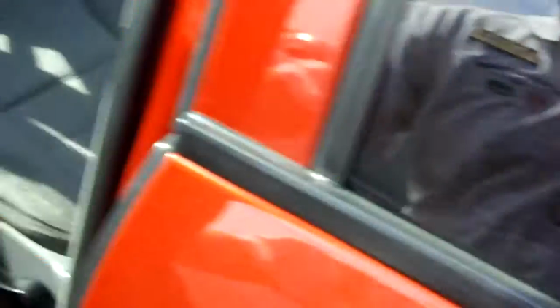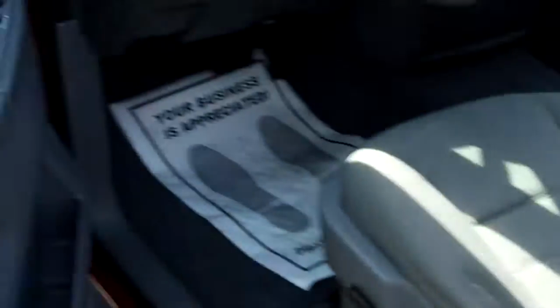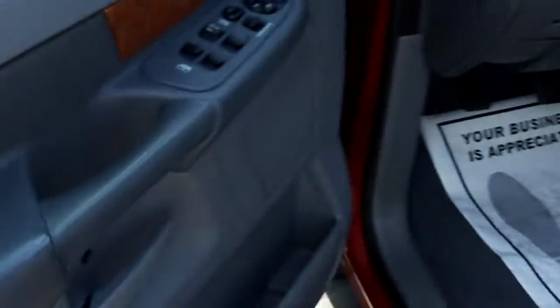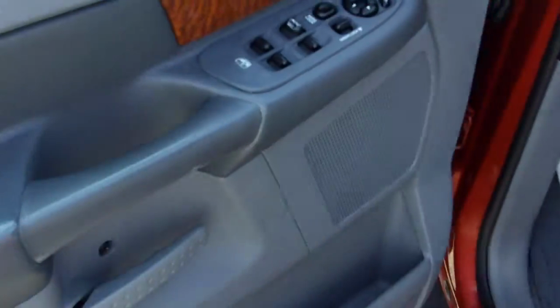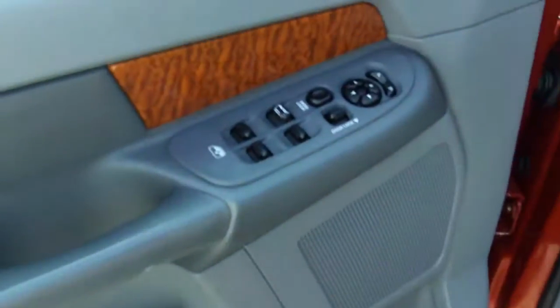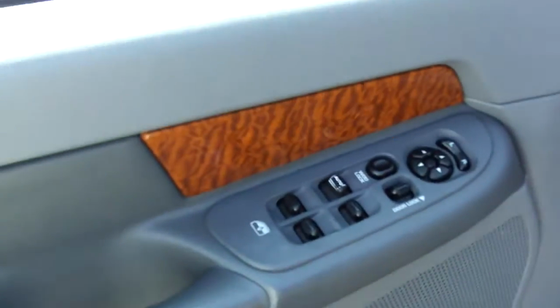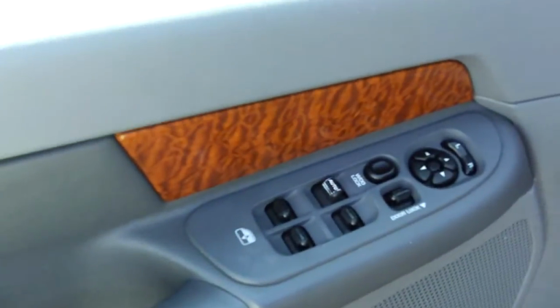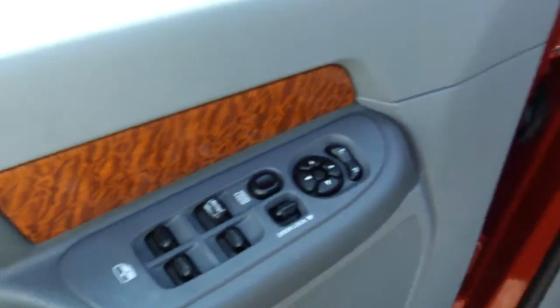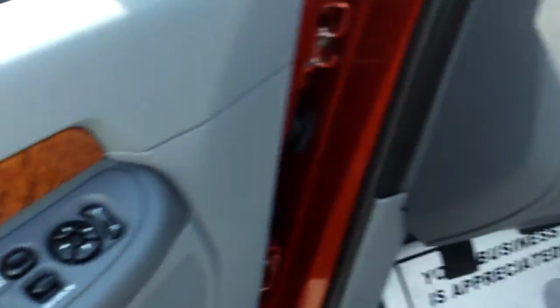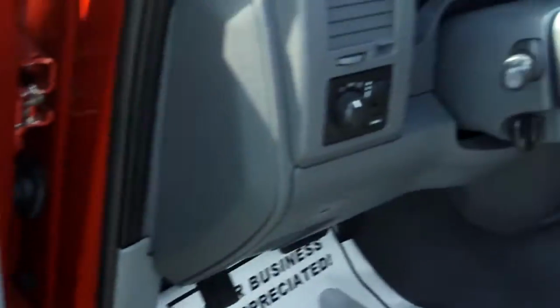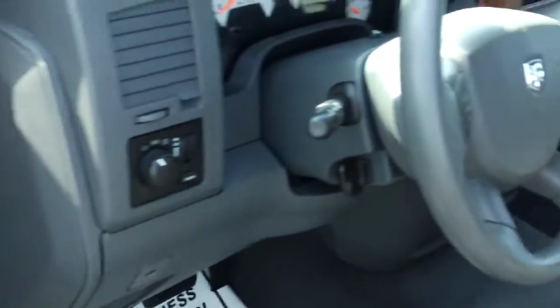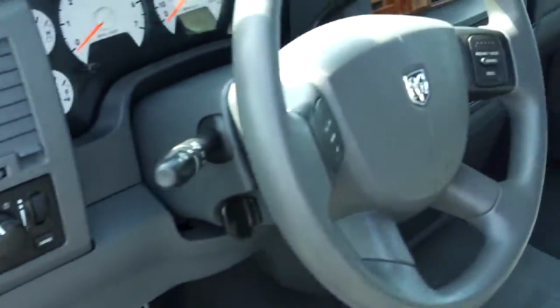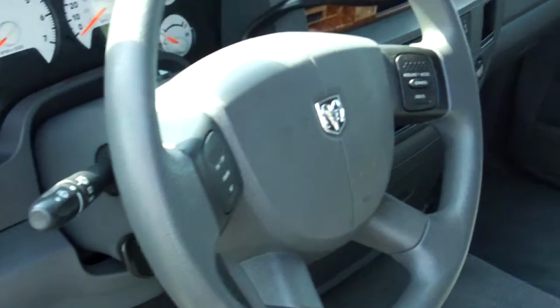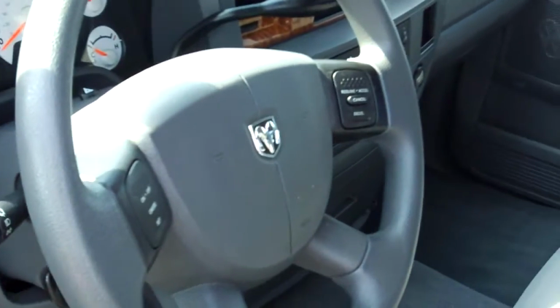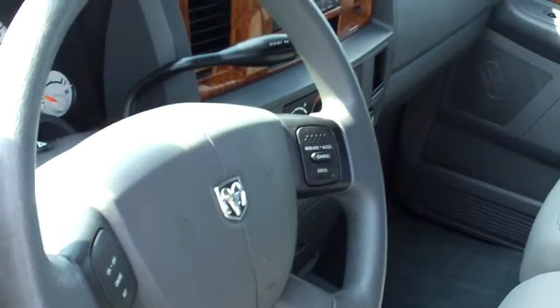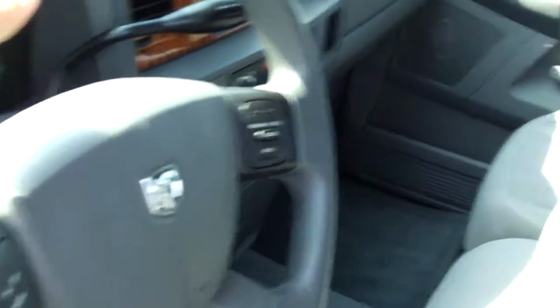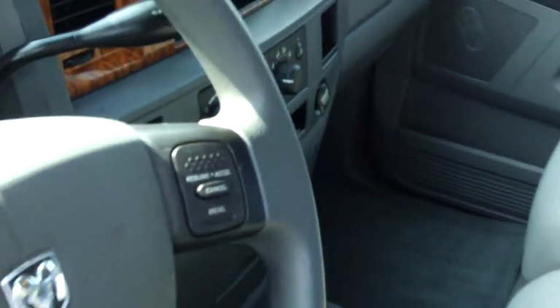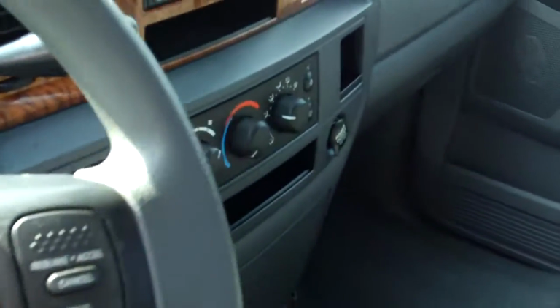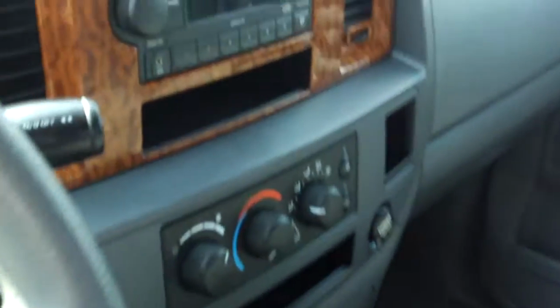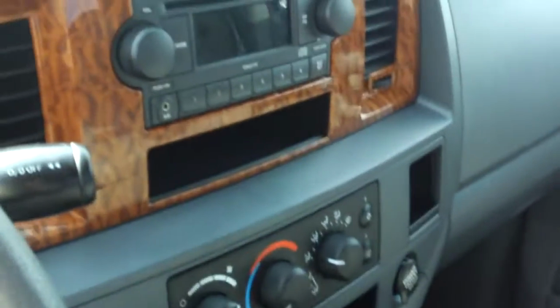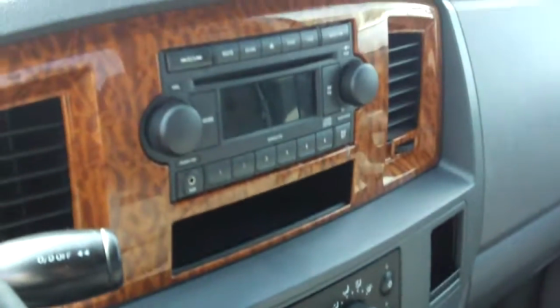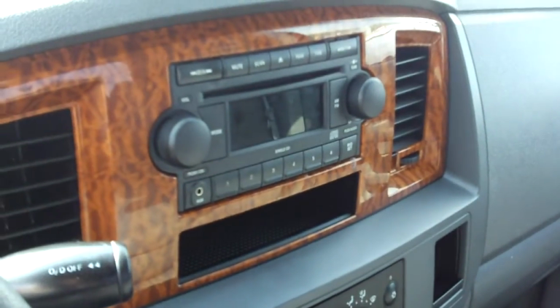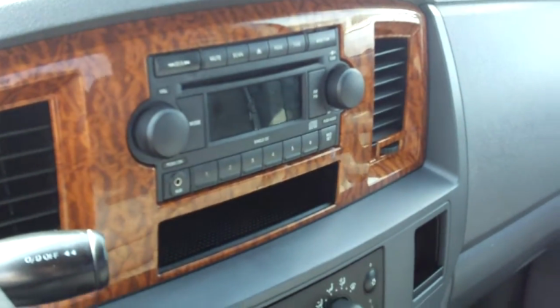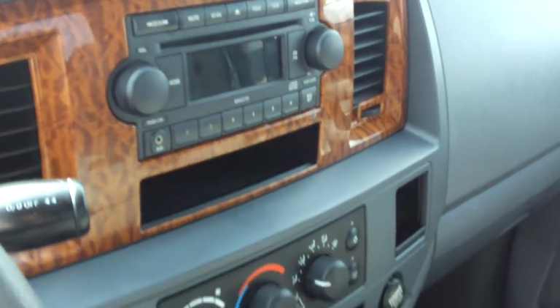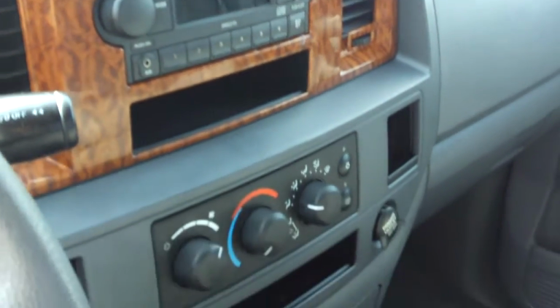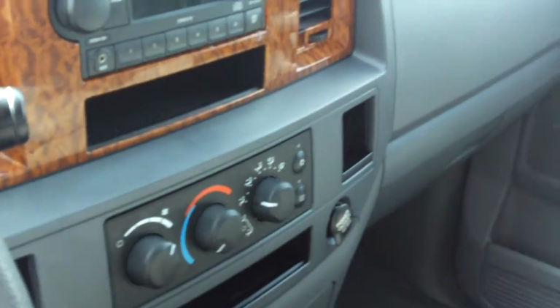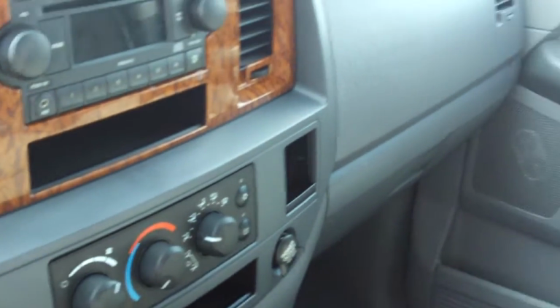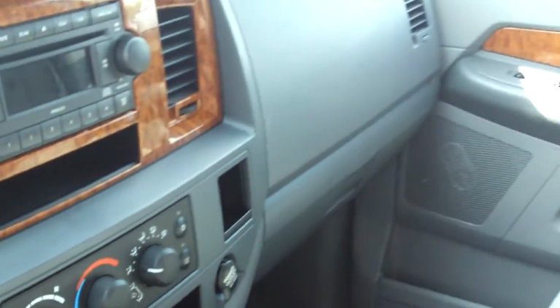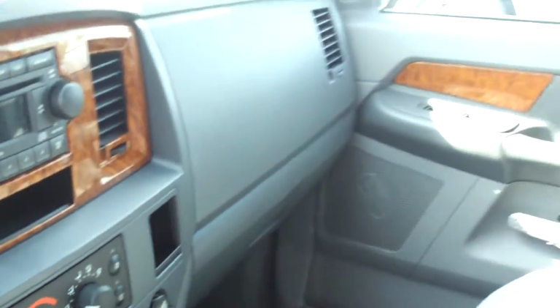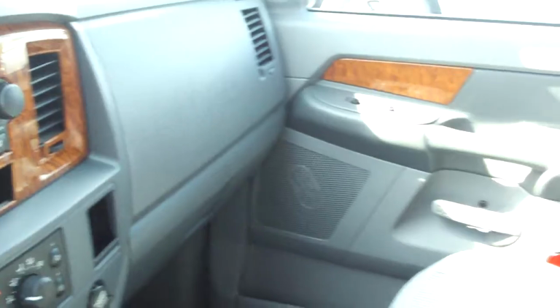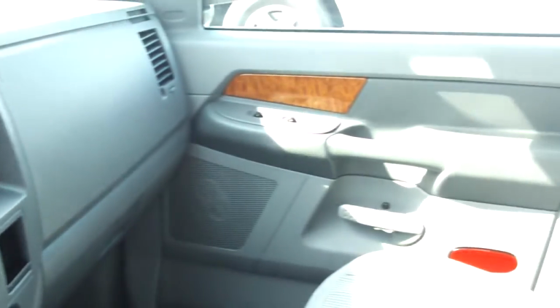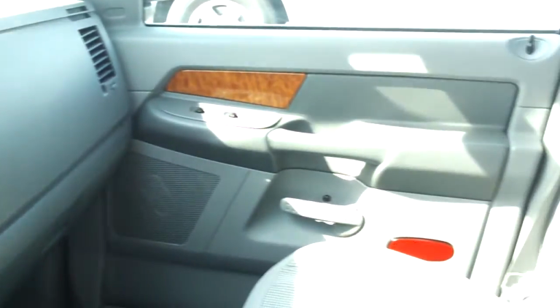It has keyless entry, power convenience features, power driver seat, tilt and cruise, CD player with auxiliary inputs, and also the wood grain accents.